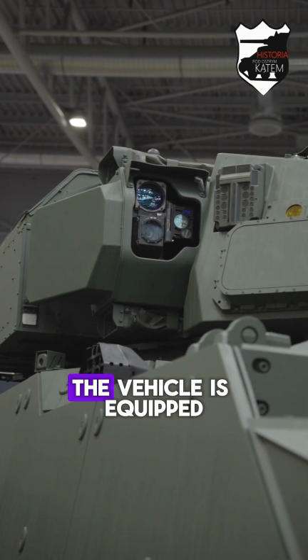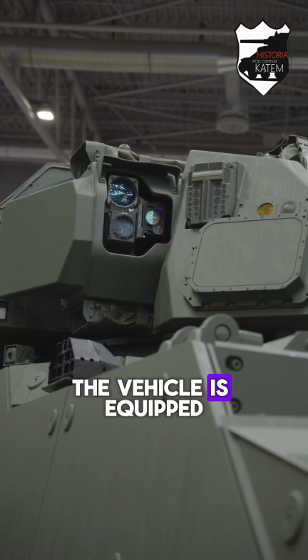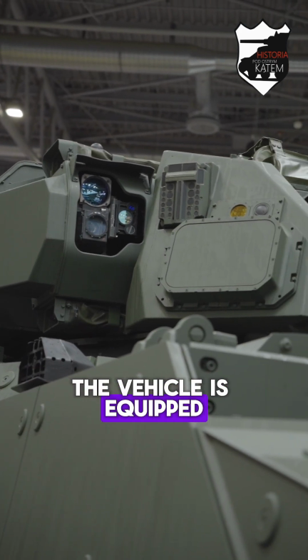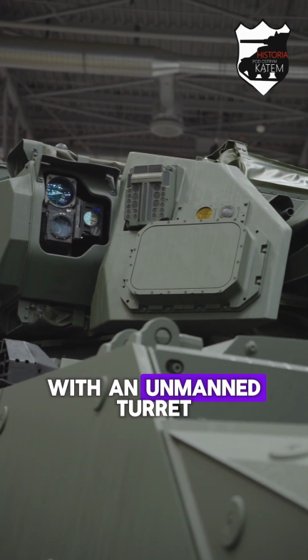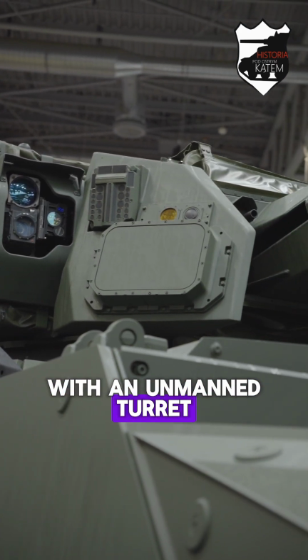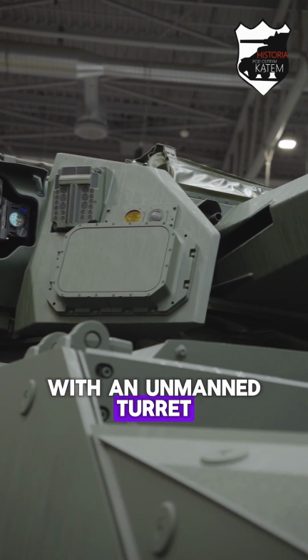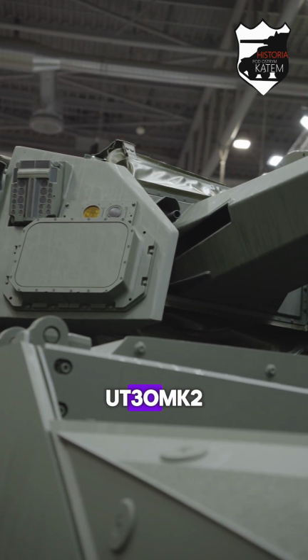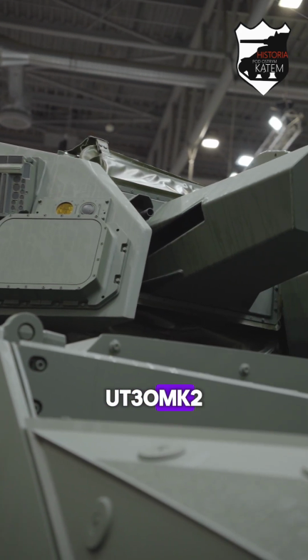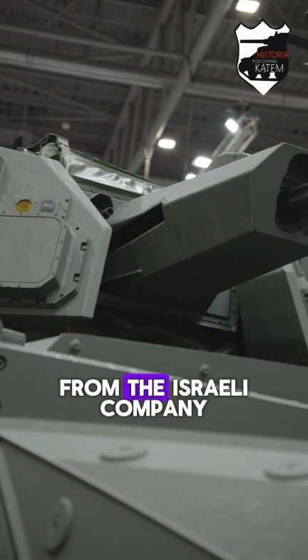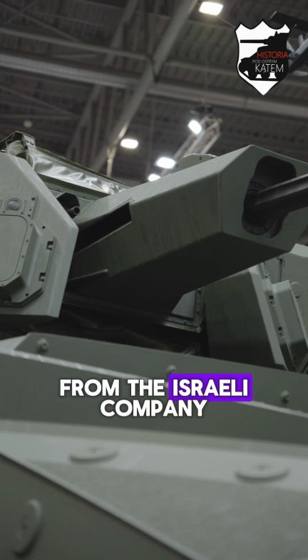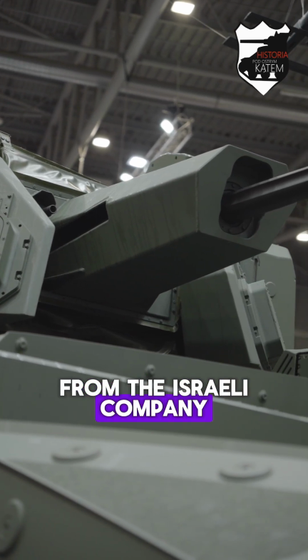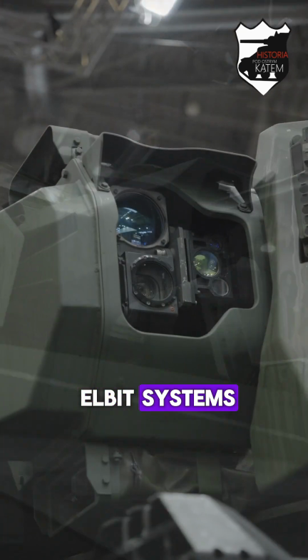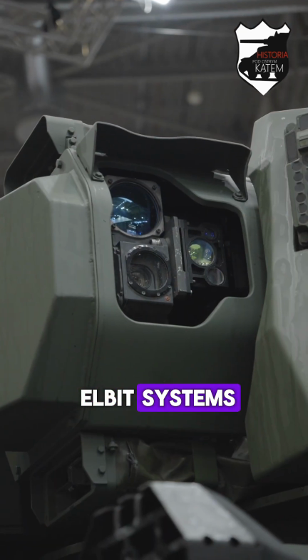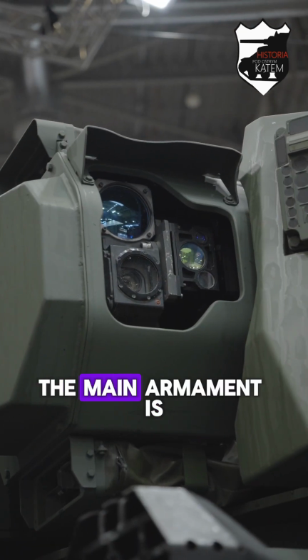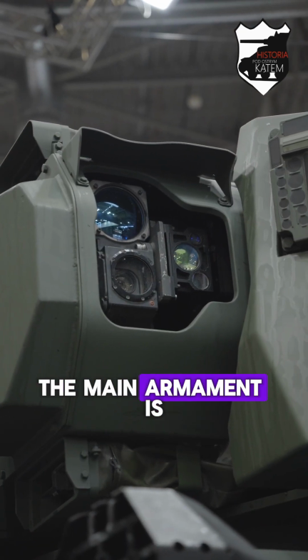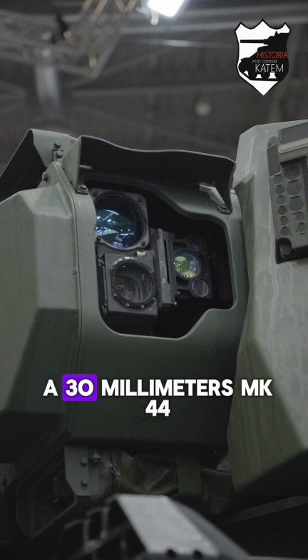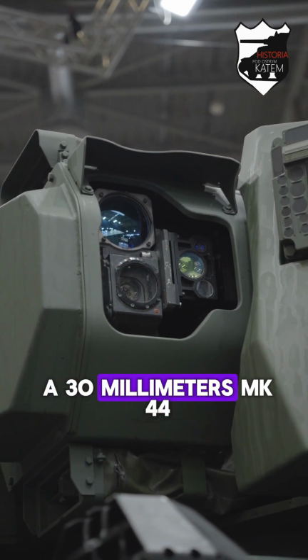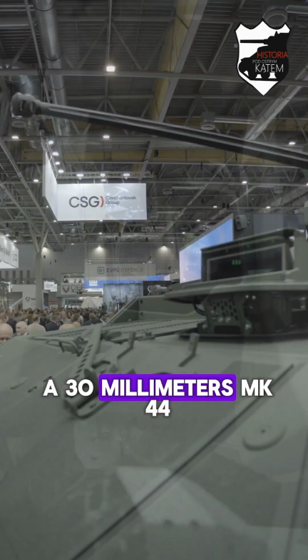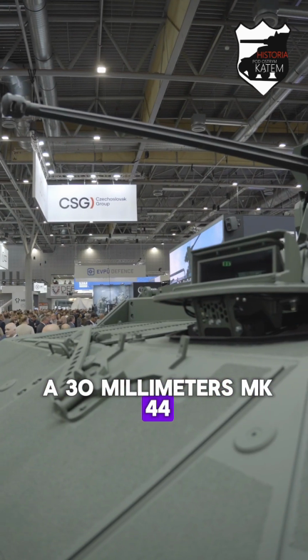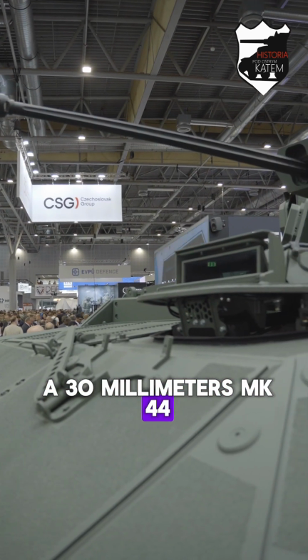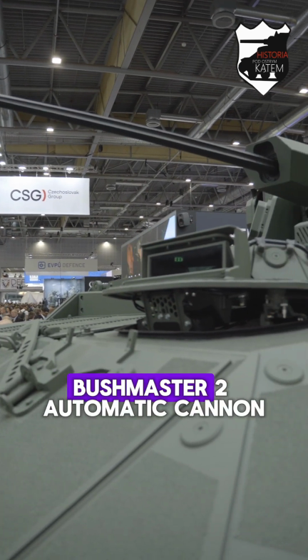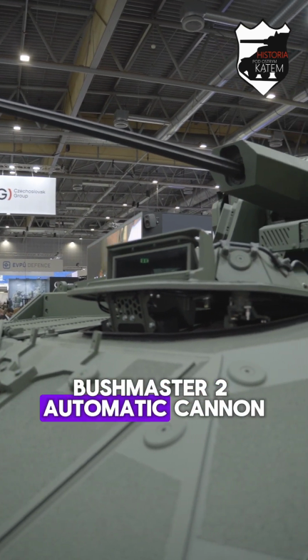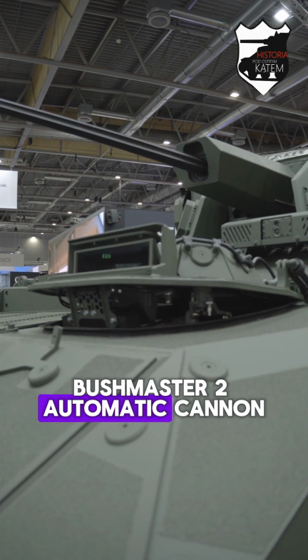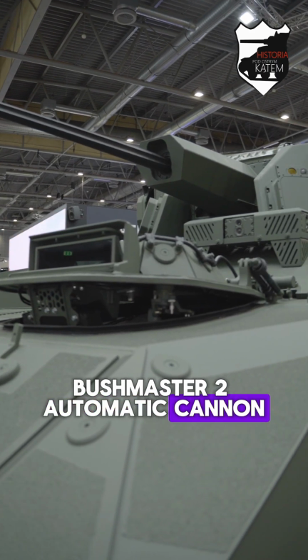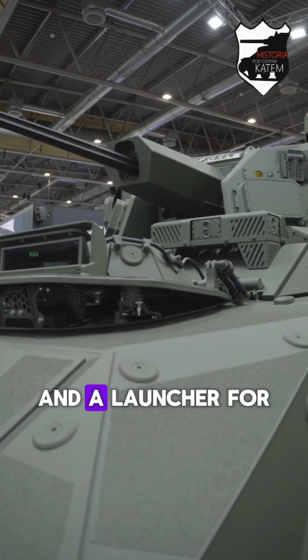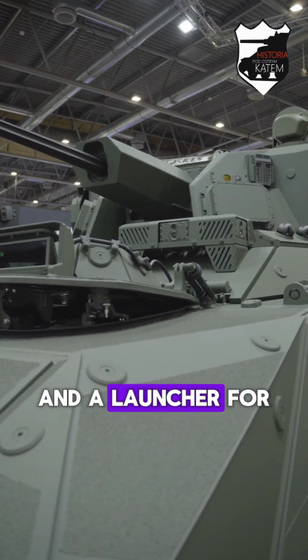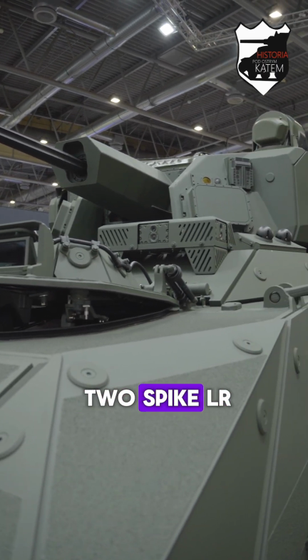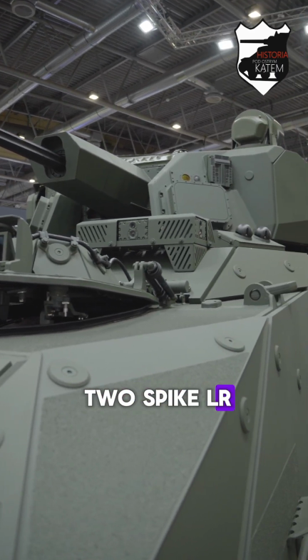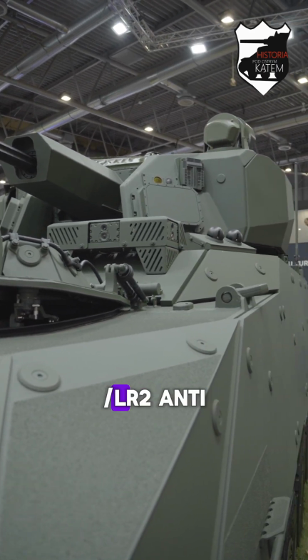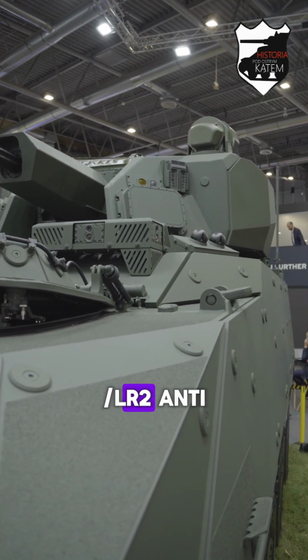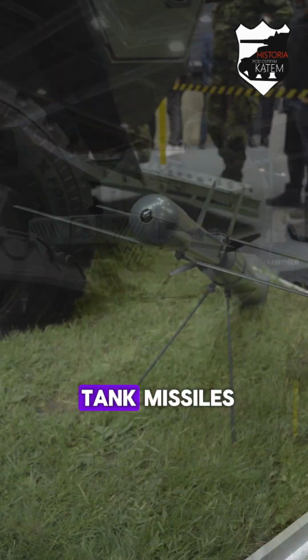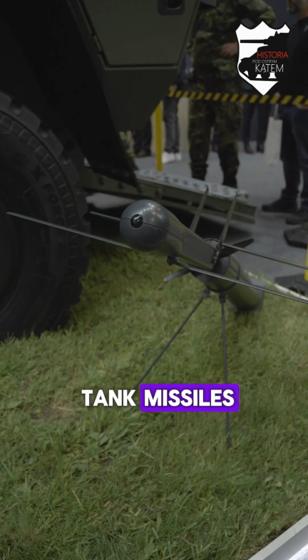The vehicle is equipped with an unmanned turret UT-30MK2 from the Israeli company Elbit Systems. The main armament is a 30mm Mk-44 Bushmaster II automatic cannon, and a launcher for Spike LR and LR-2 anti-tank missiles.